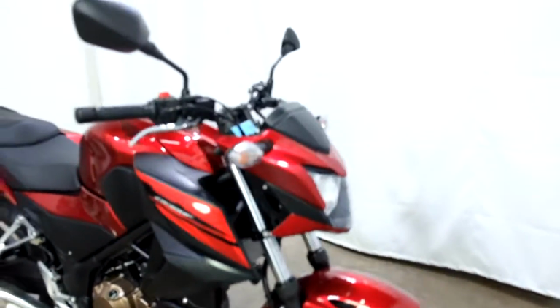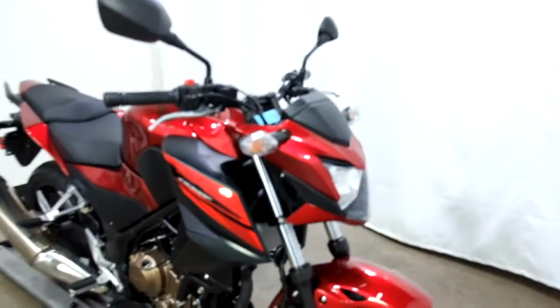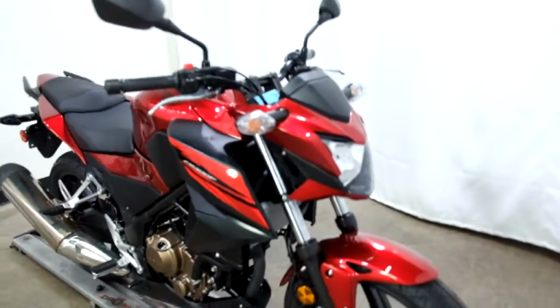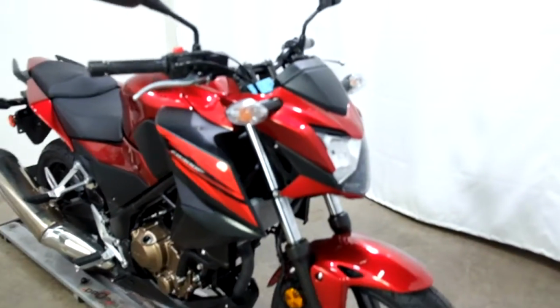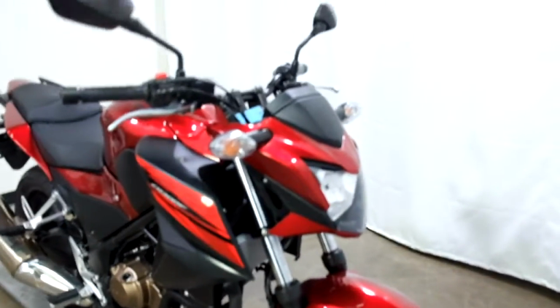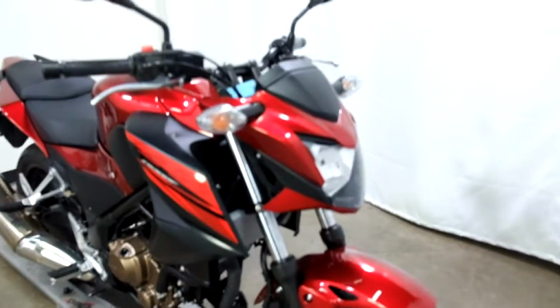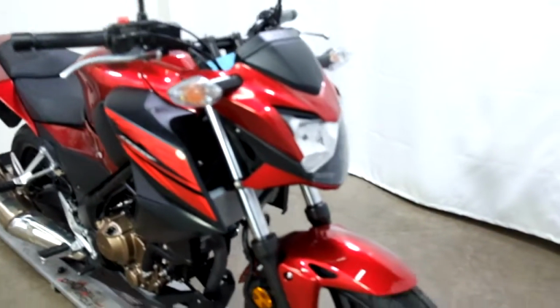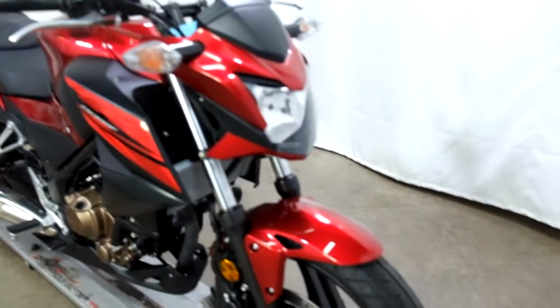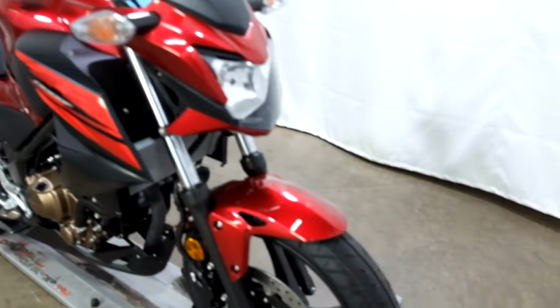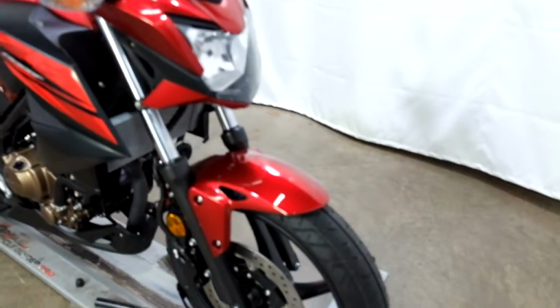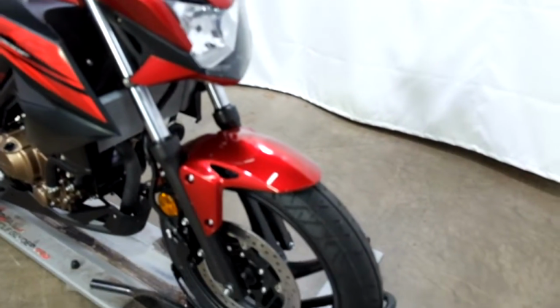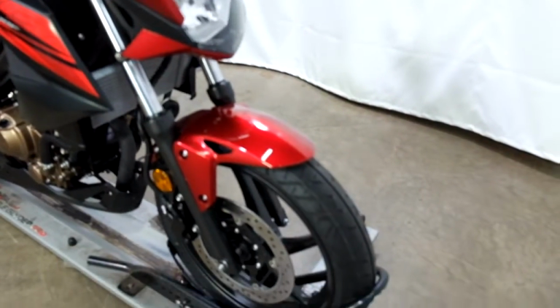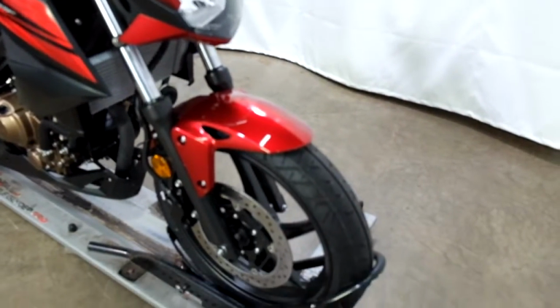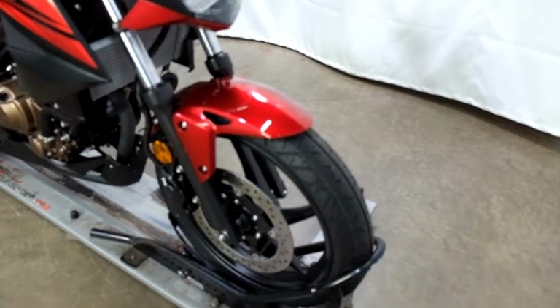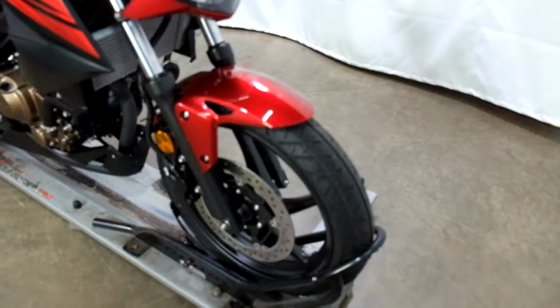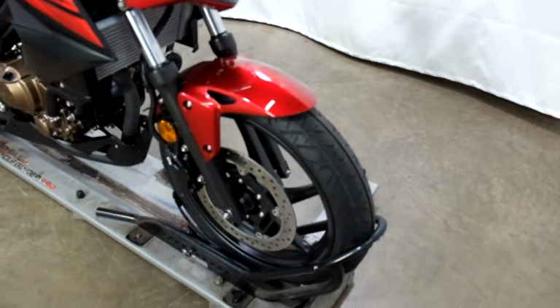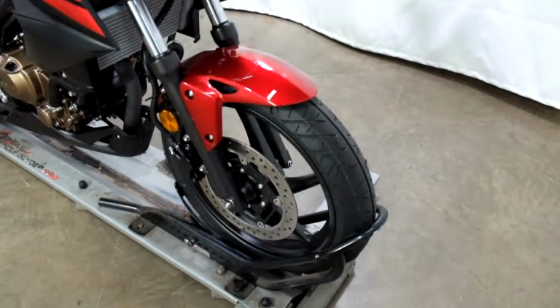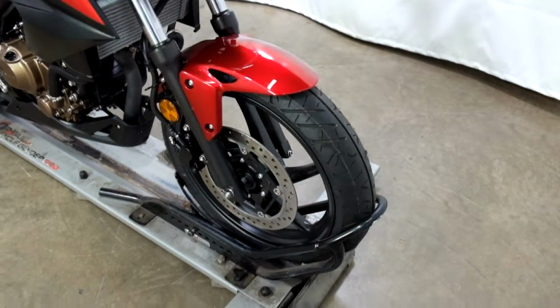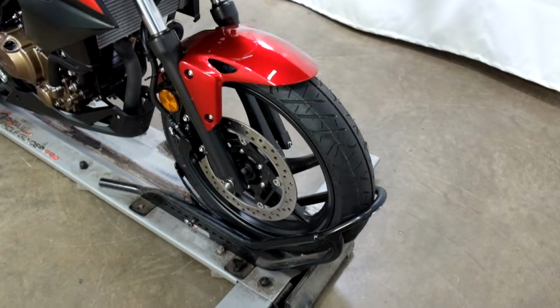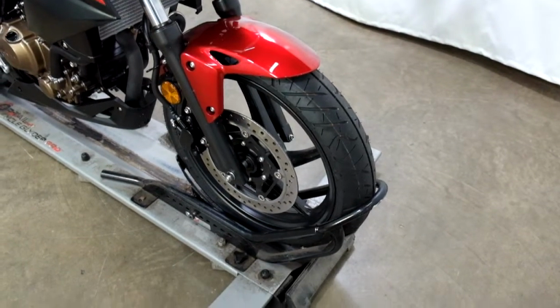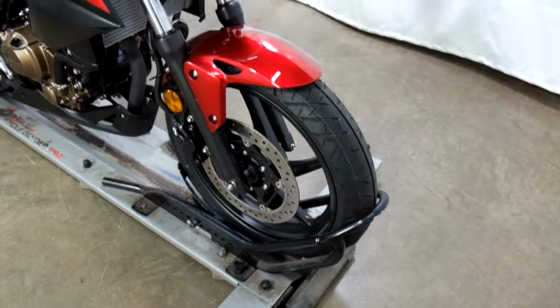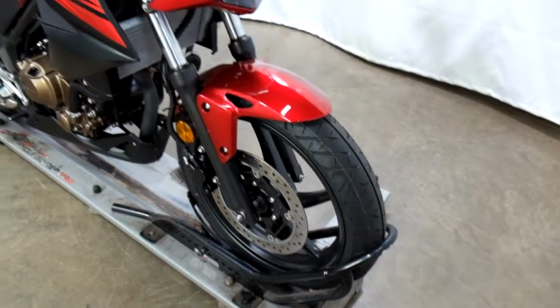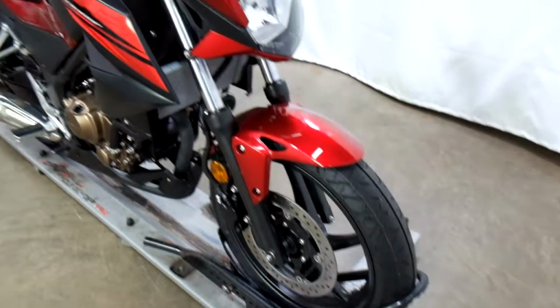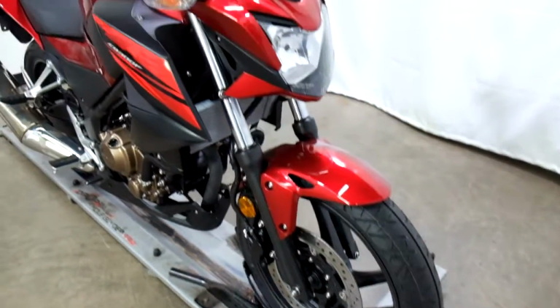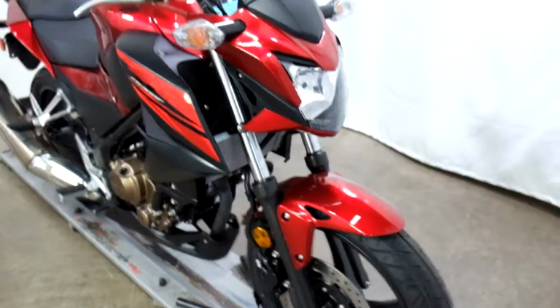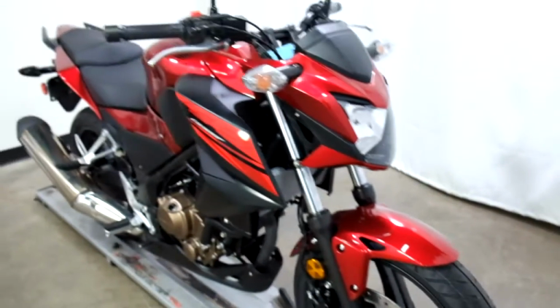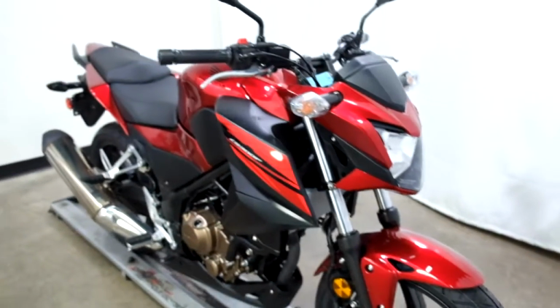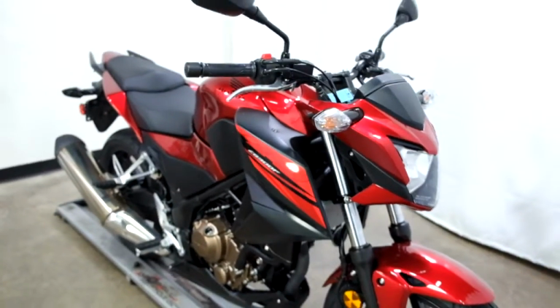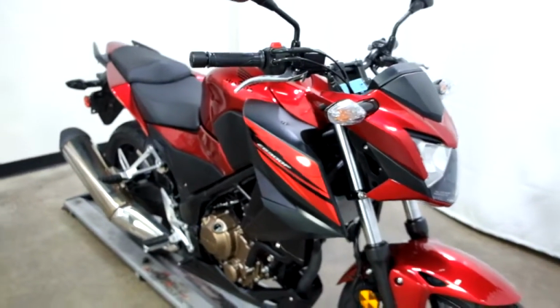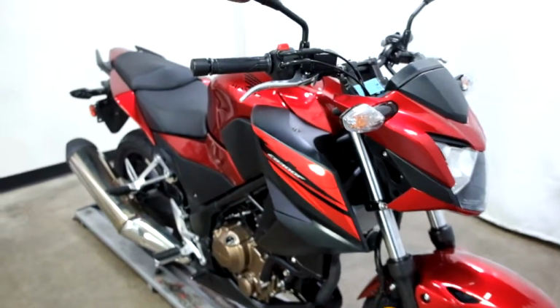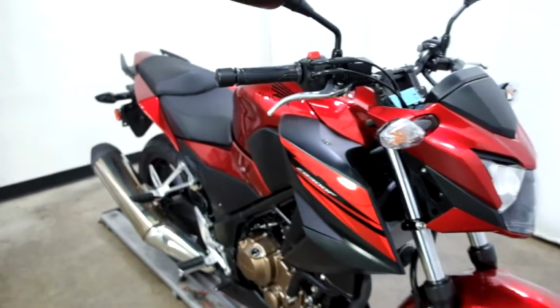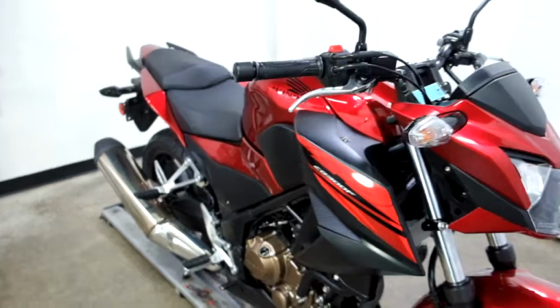This bike's only got 1,100 miles on it. Tires are still in excellent condition. Service will make sure that they are when it goes through inspection.